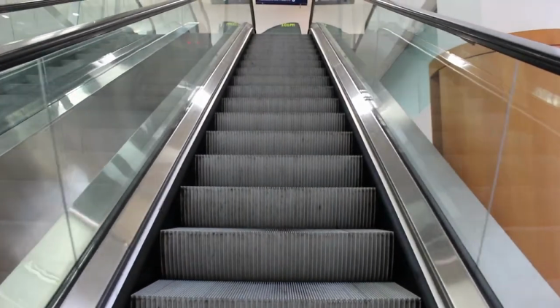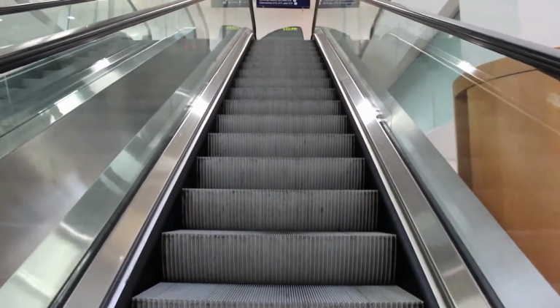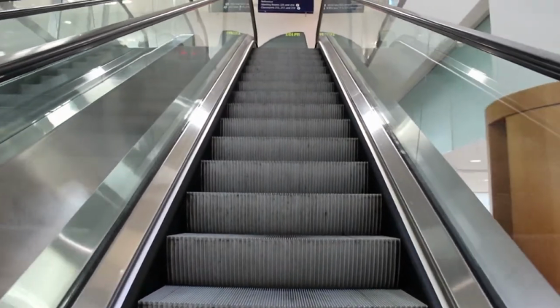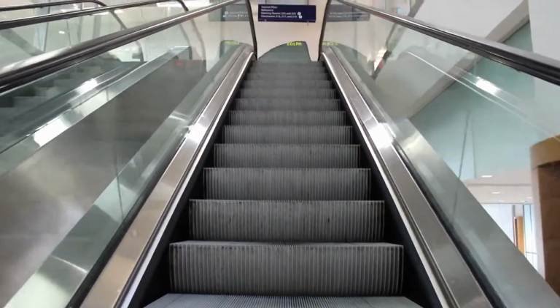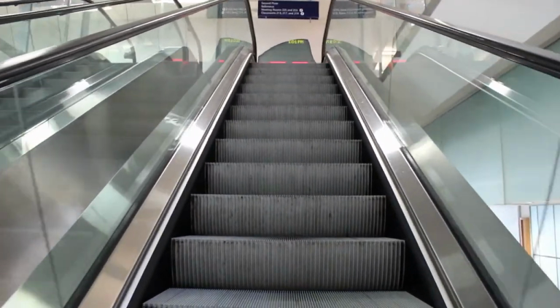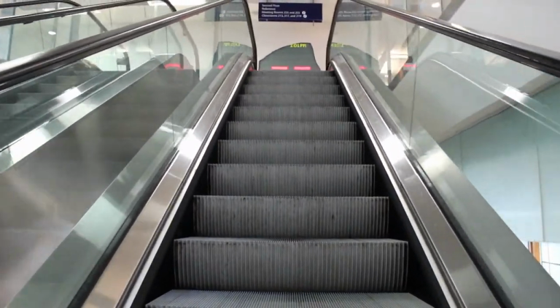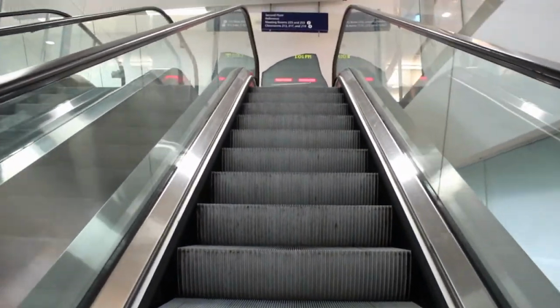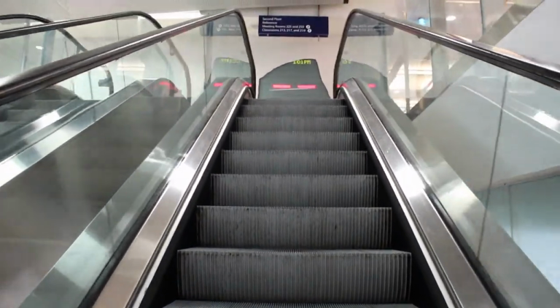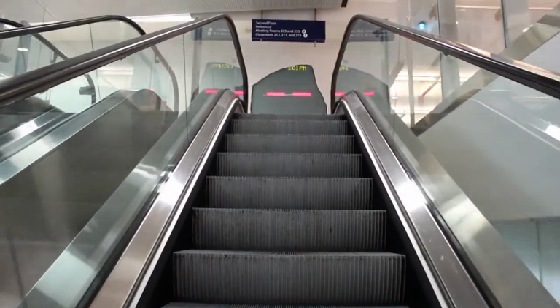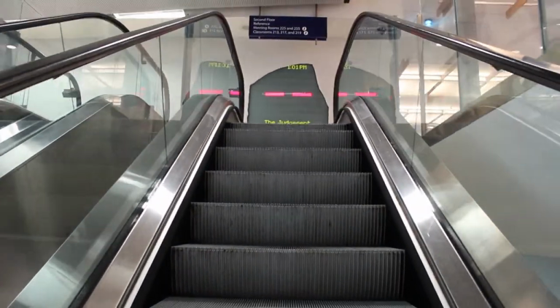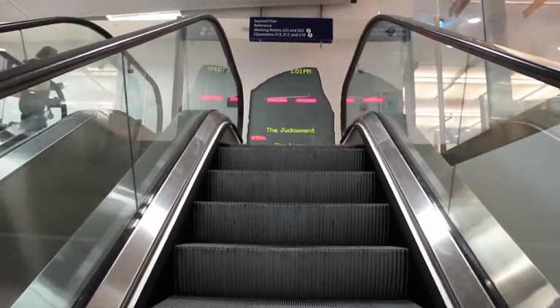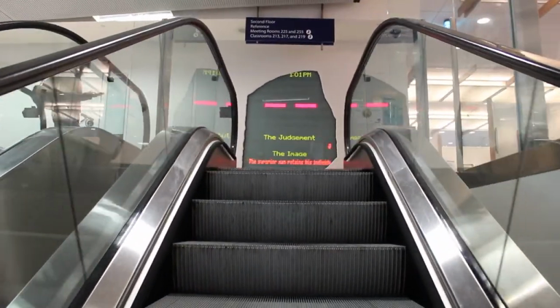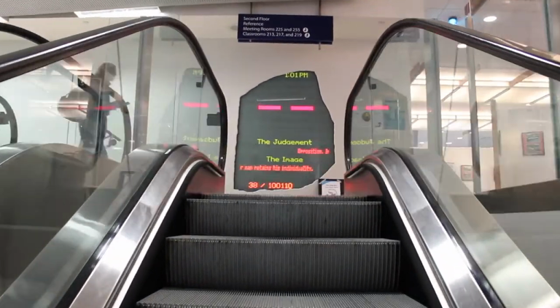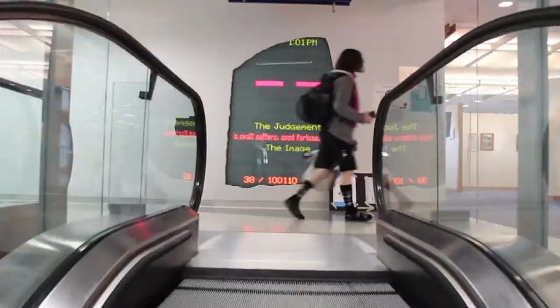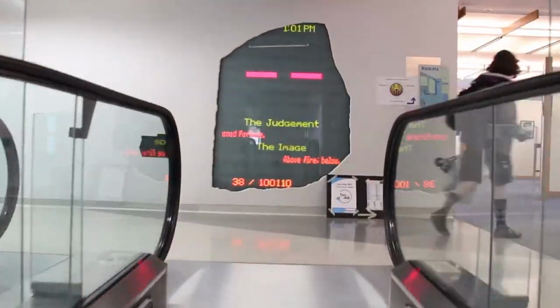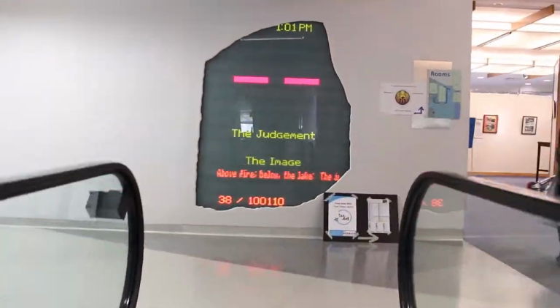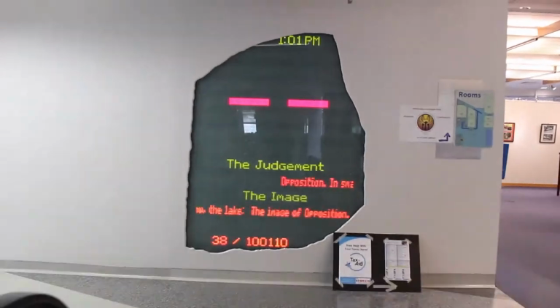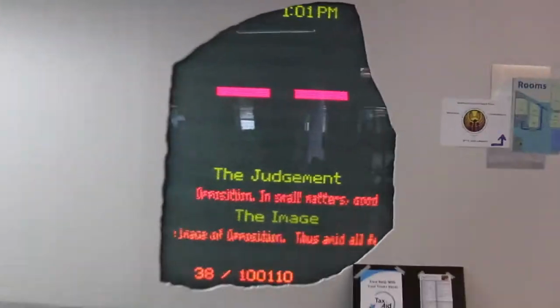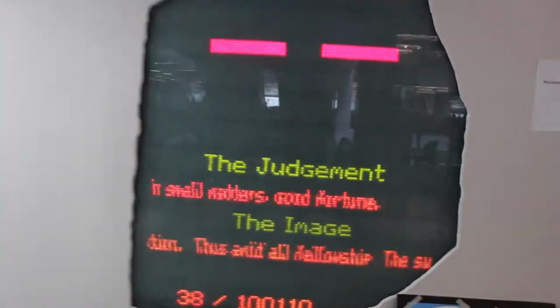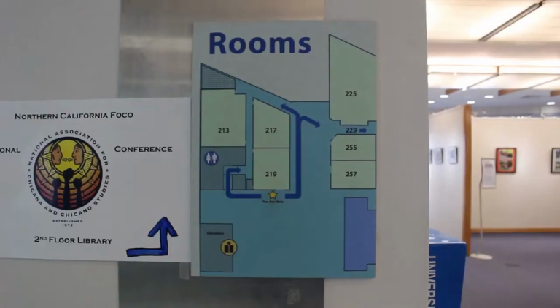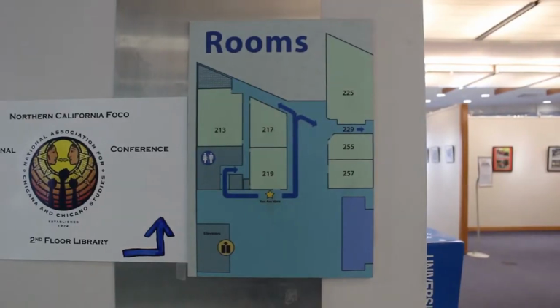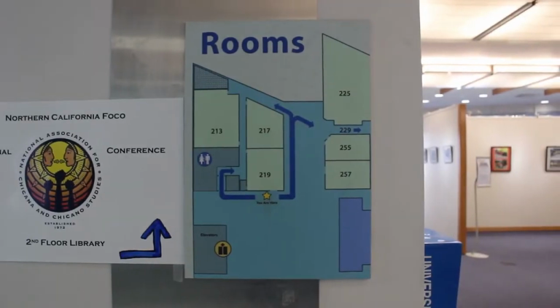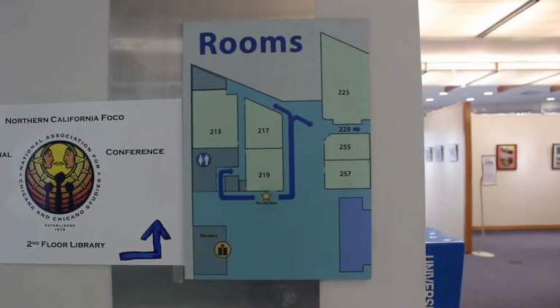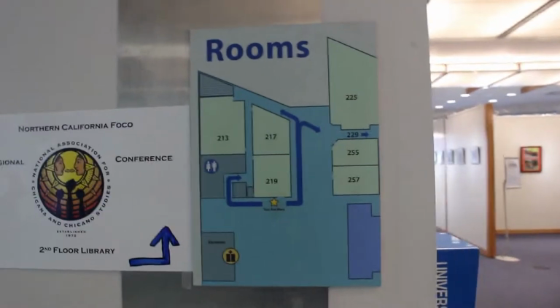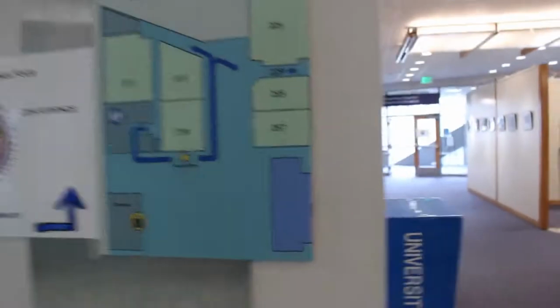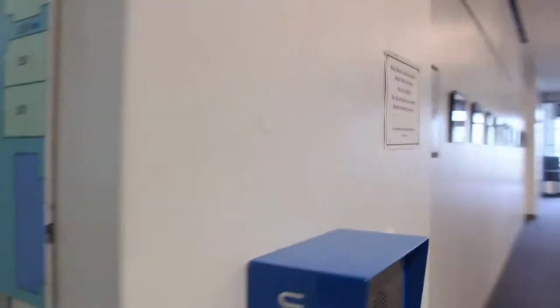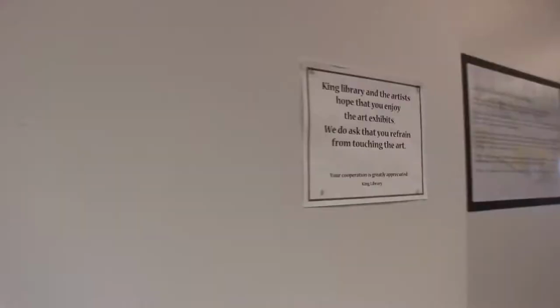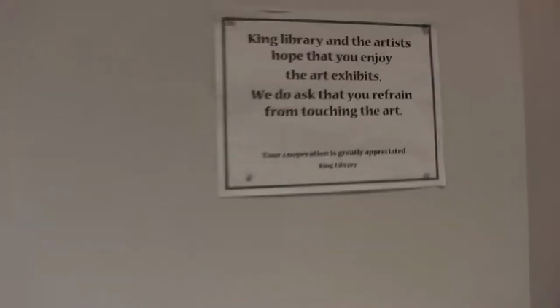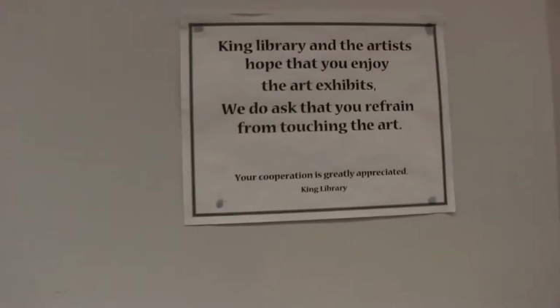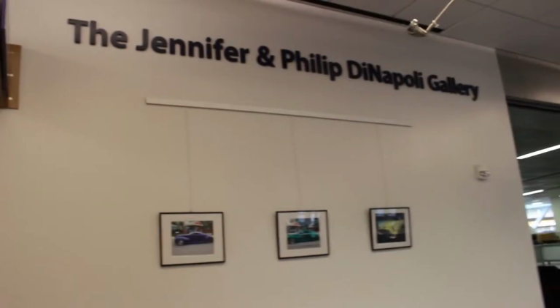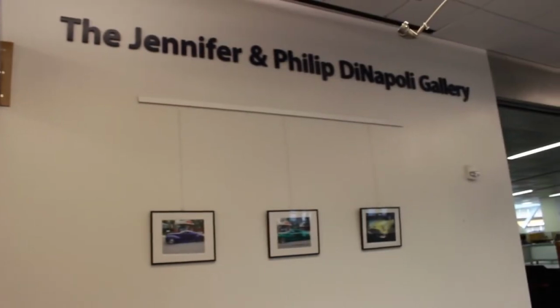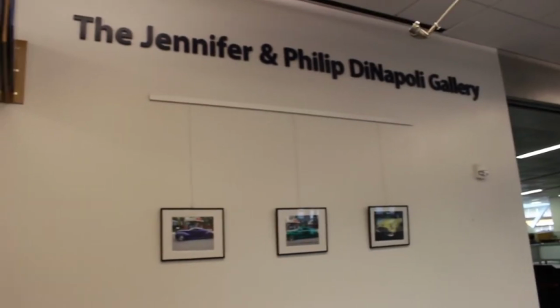What's up everybody, welcome to the second episode of the MLK Library Tours. Right when you arrive at the second floor, you'll notice that it's home to the Jennifer and Philip DiNapoli Gallery.